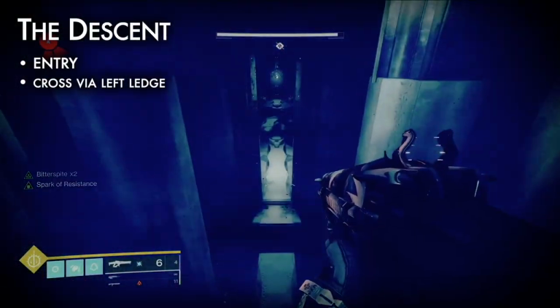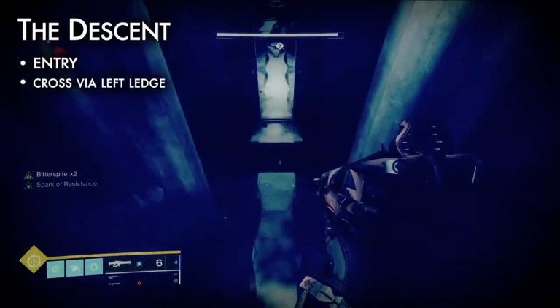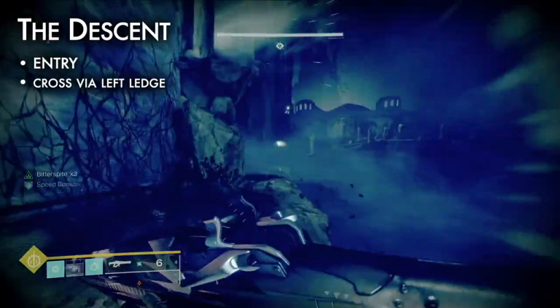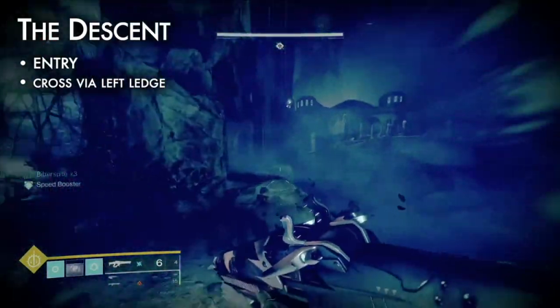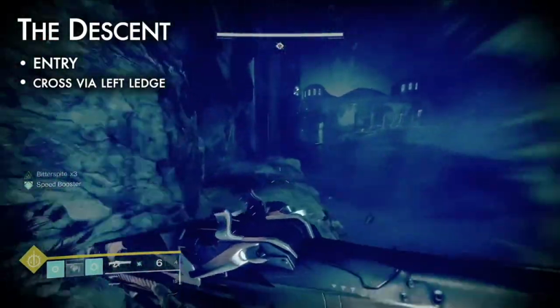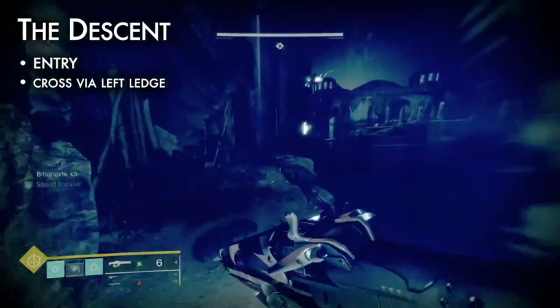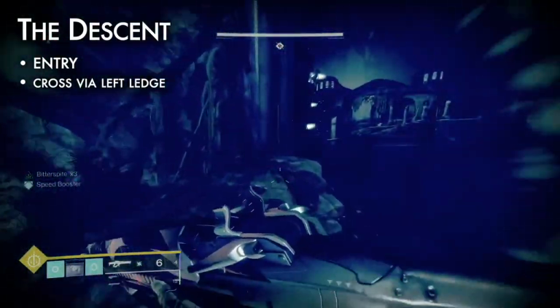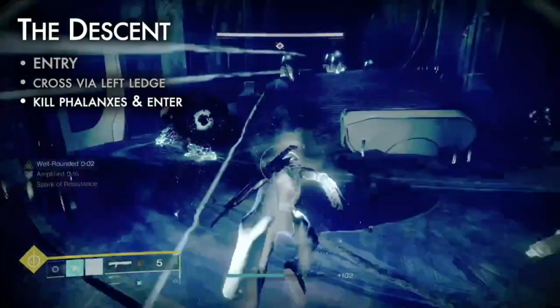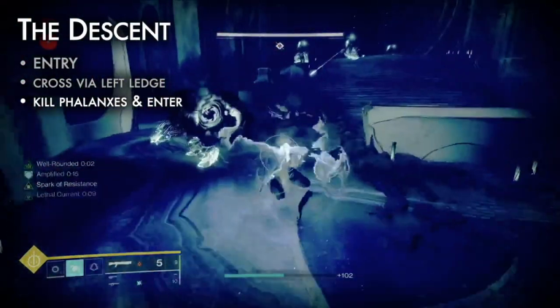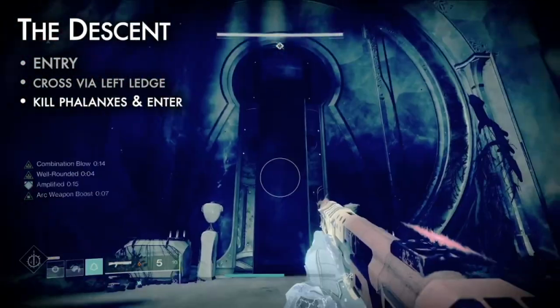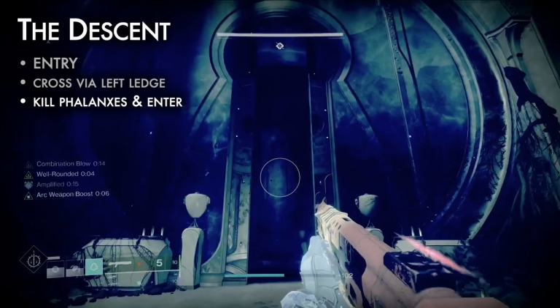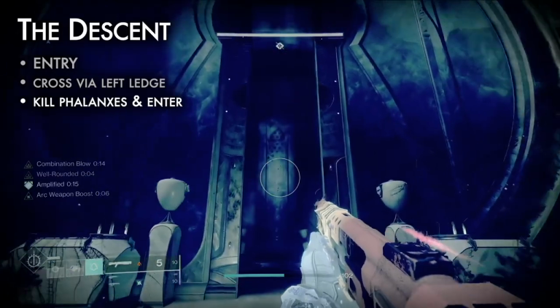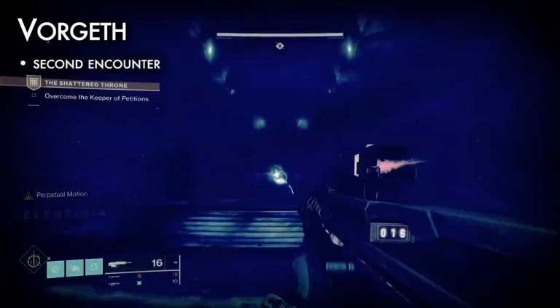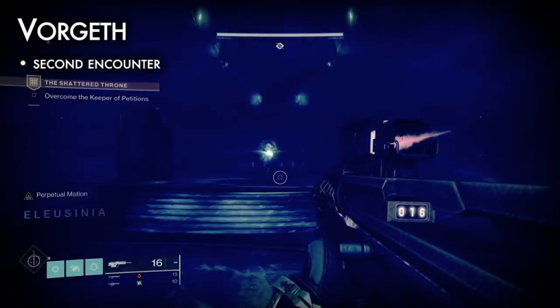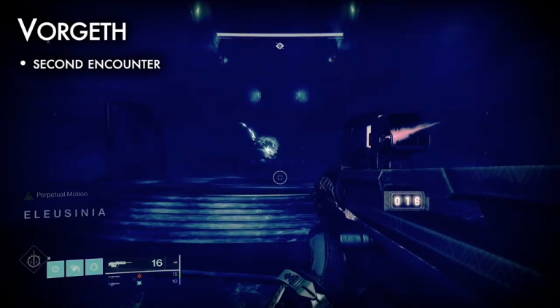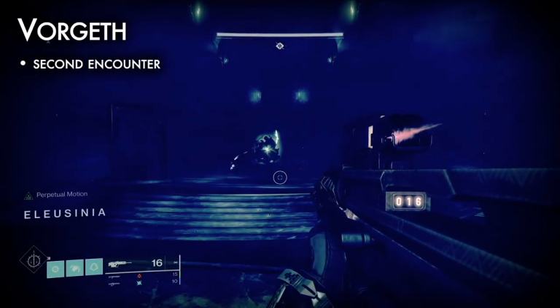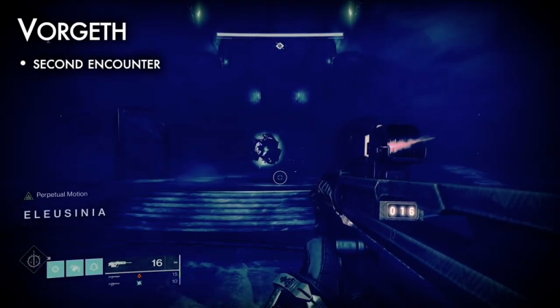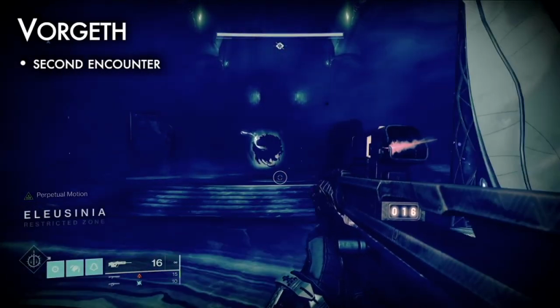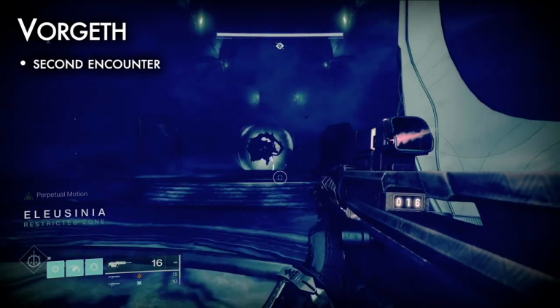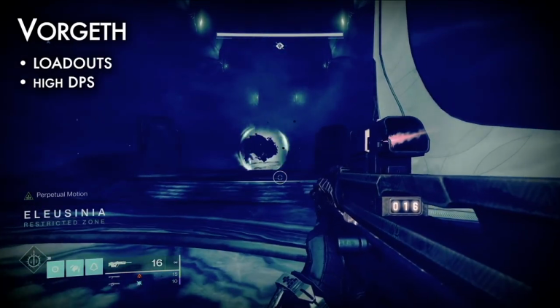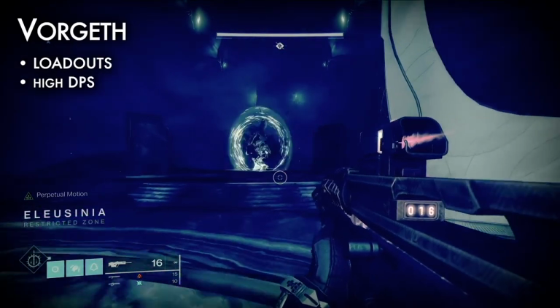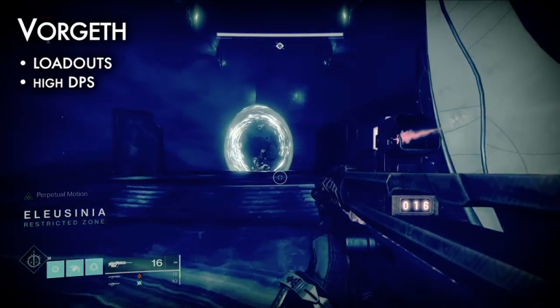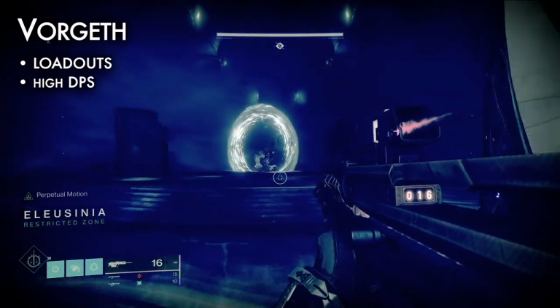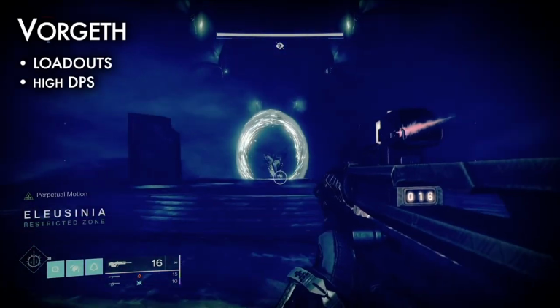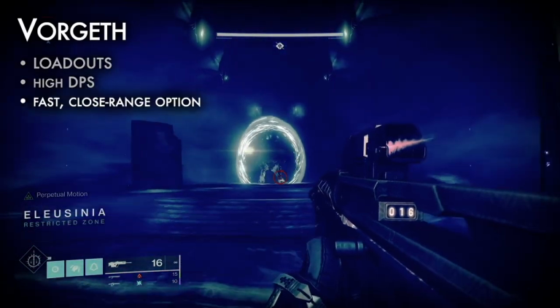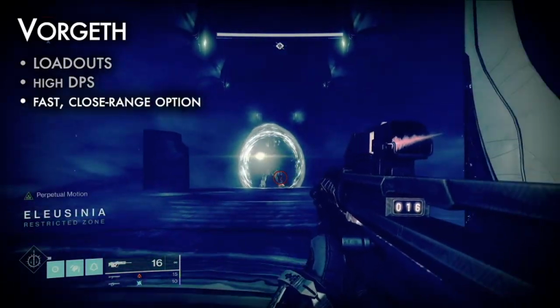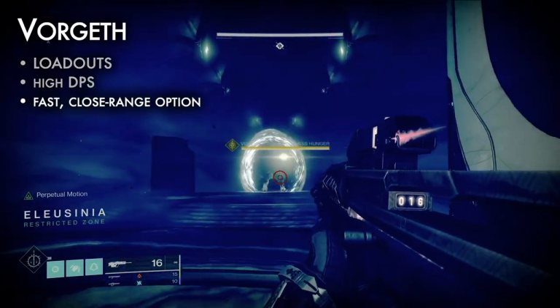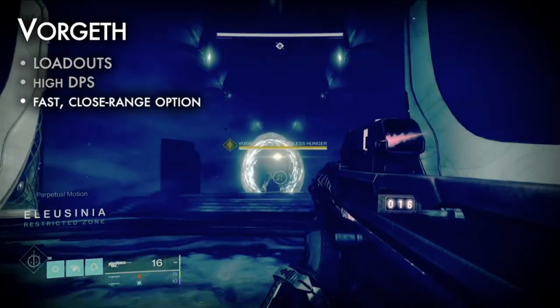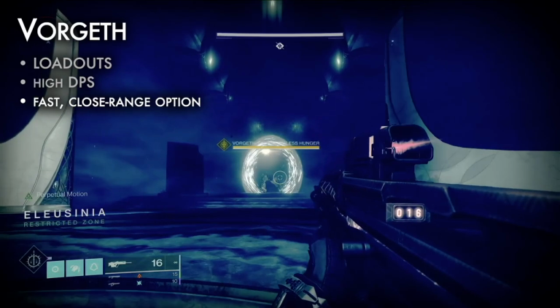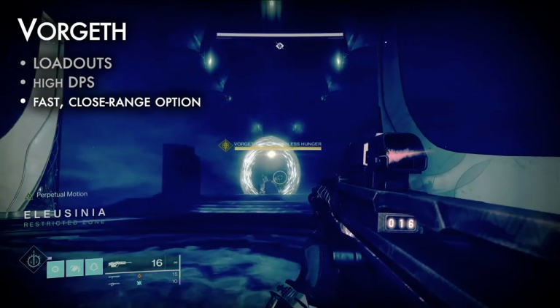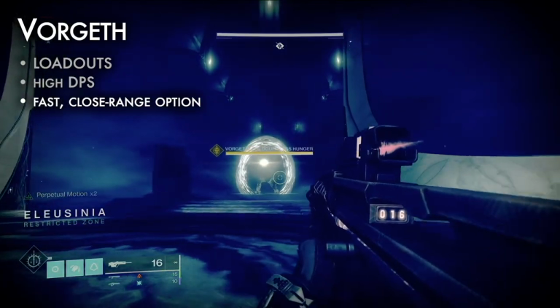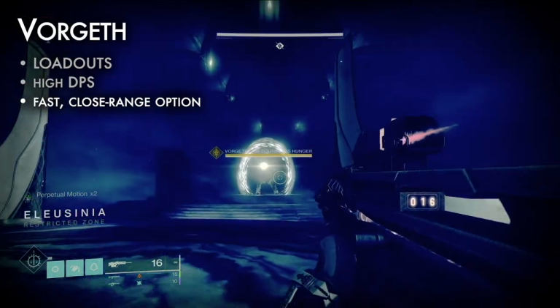Finally, cross the gap and hug the left side ledges. Clear the phalanxes and enter the building. Vorgeth is the second encounter. To prepare, tune loadouts for high DPS — fast close-range weapons help with adds and Axion darts.